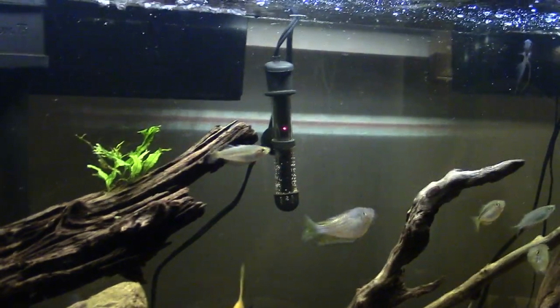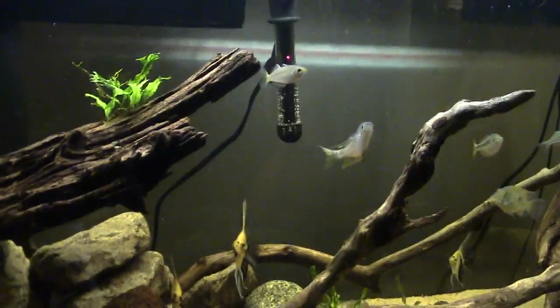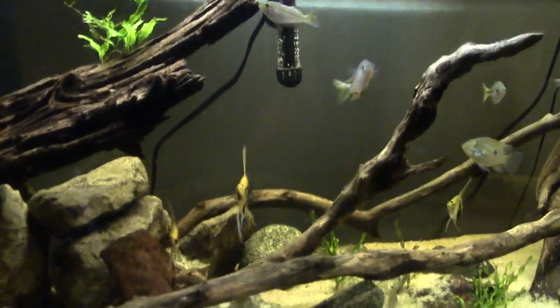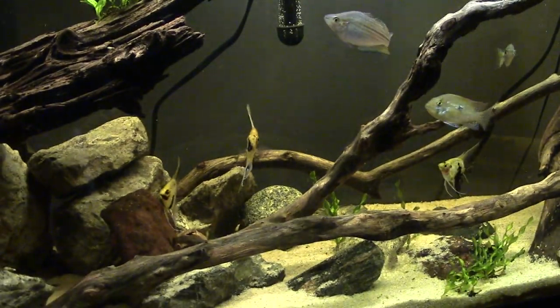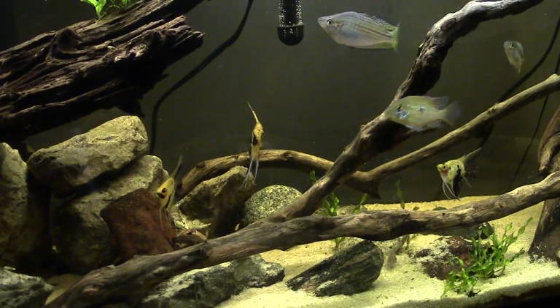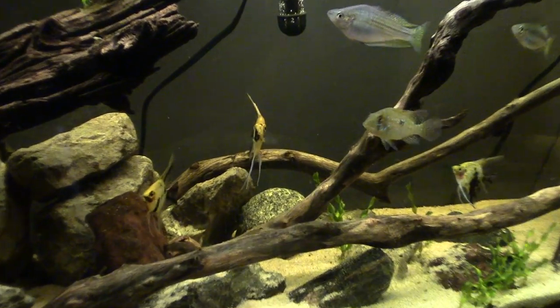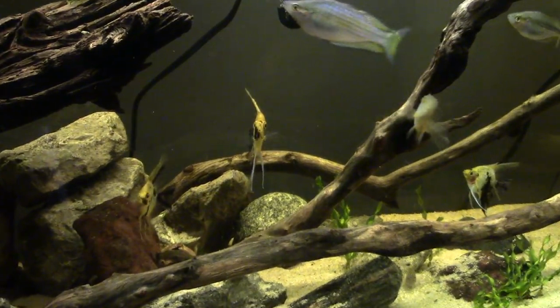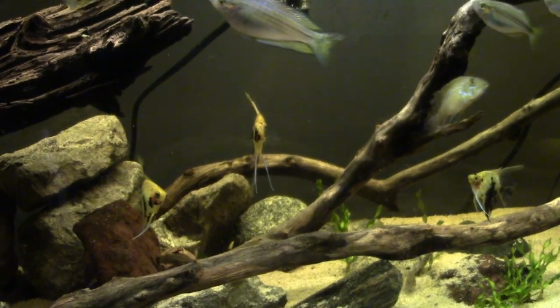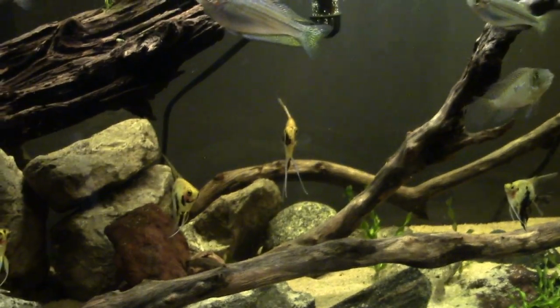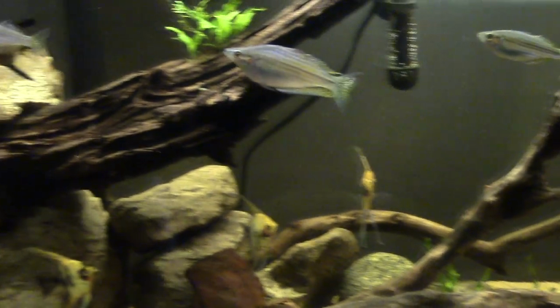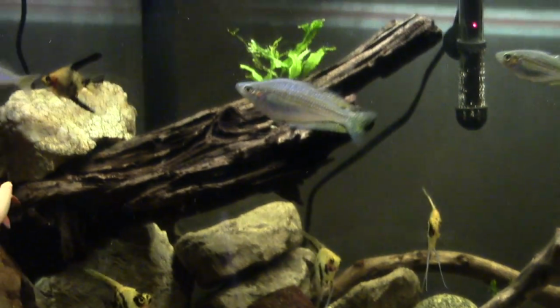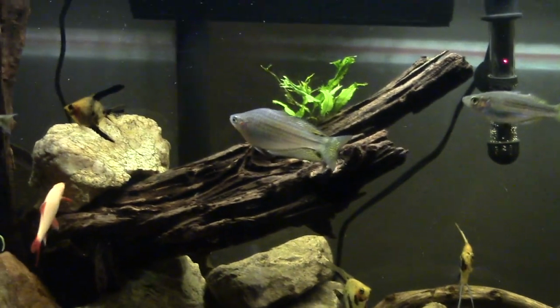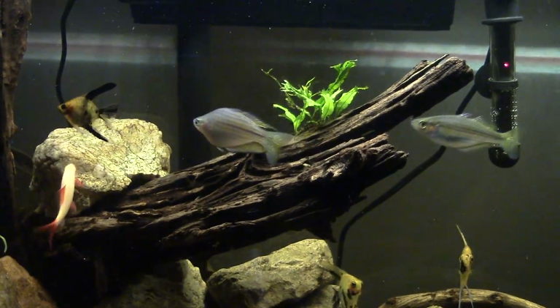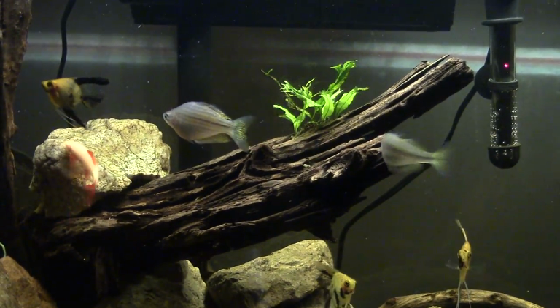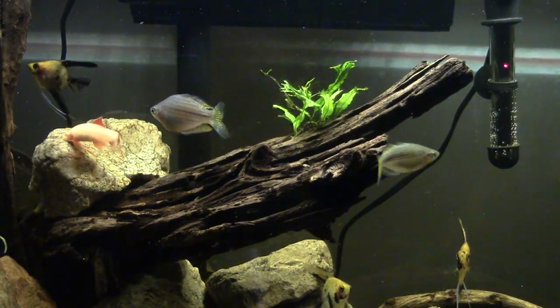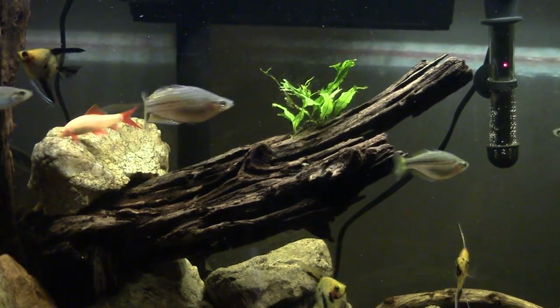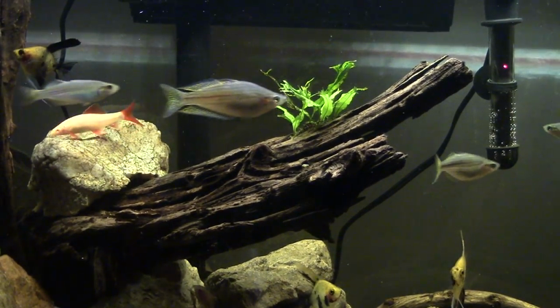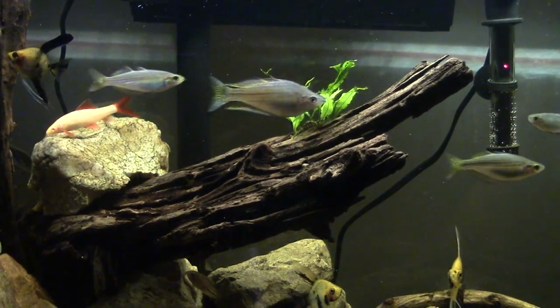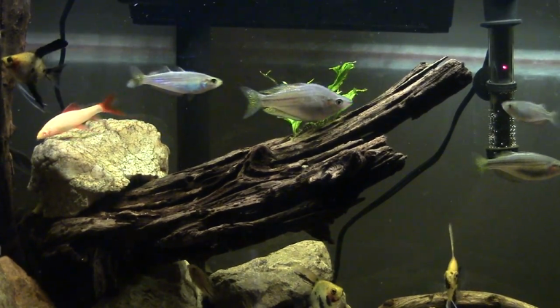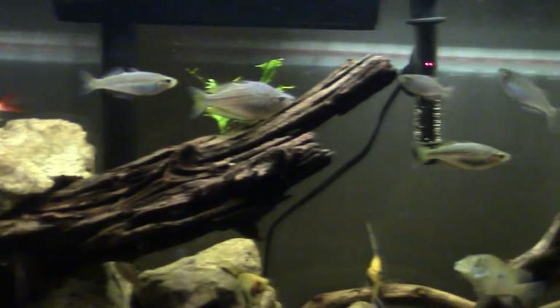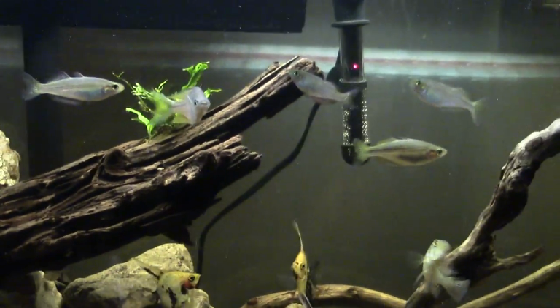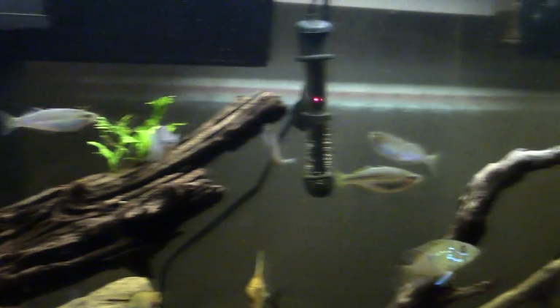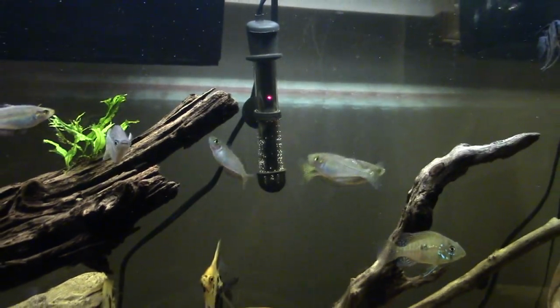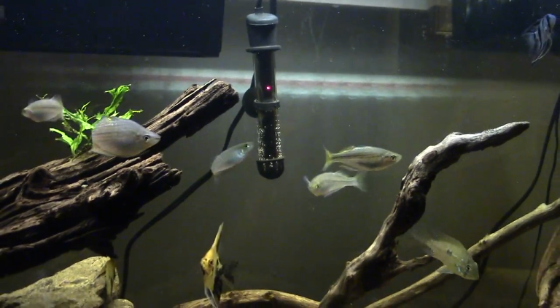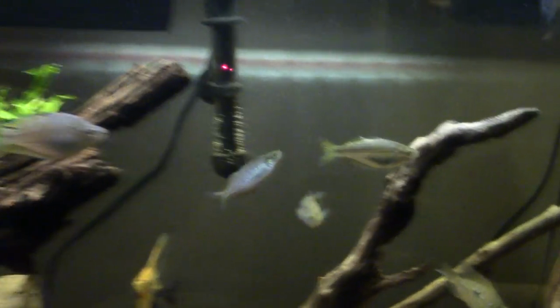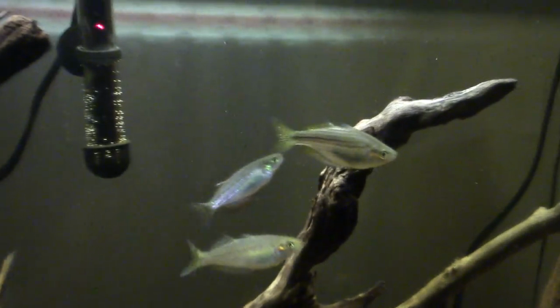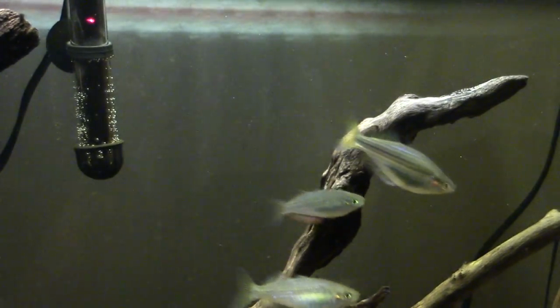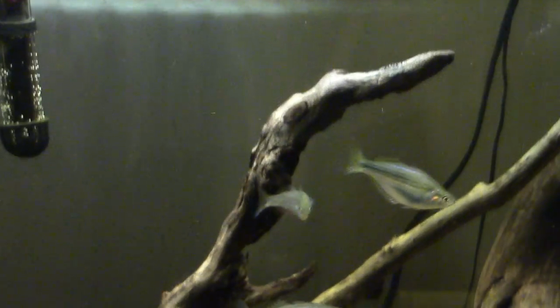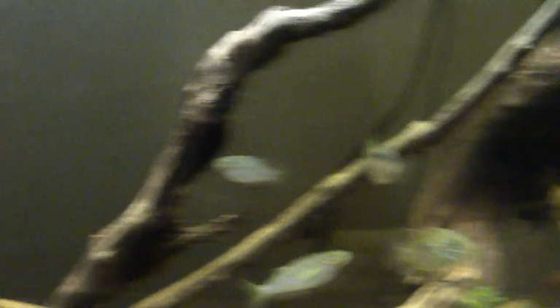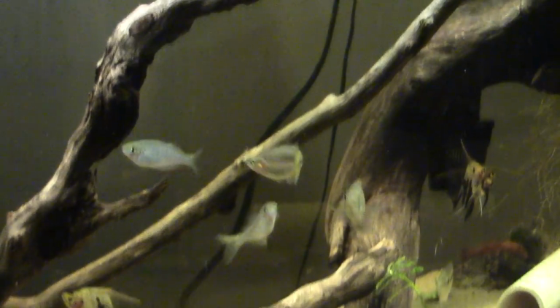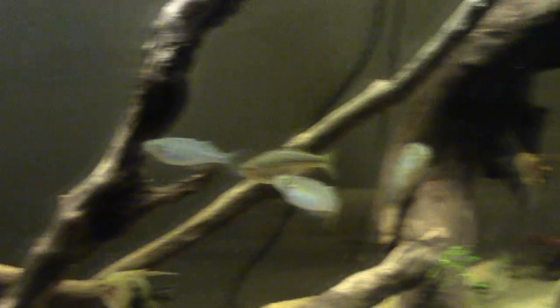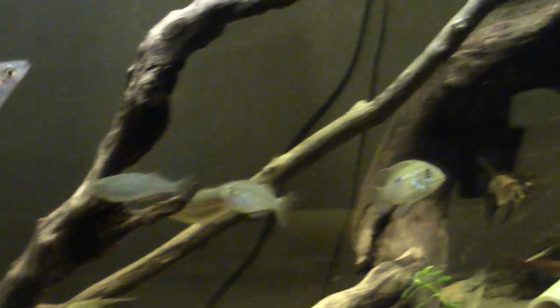So we got those orange marbled angelfish. We also have some Australian rainbows and ornate rainbows, all together swimming around in here in a nice school.